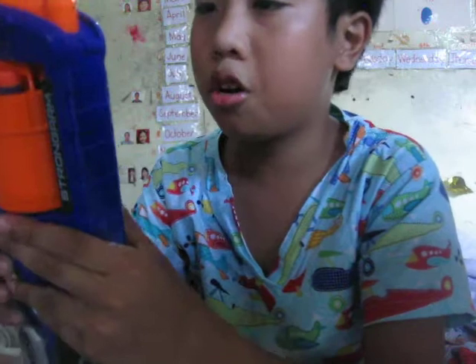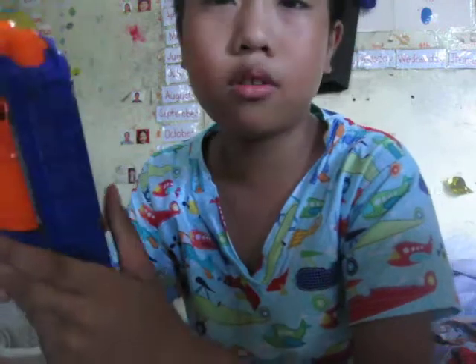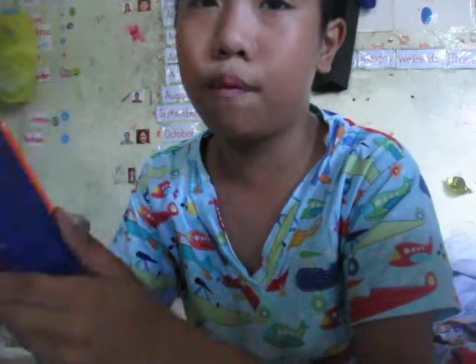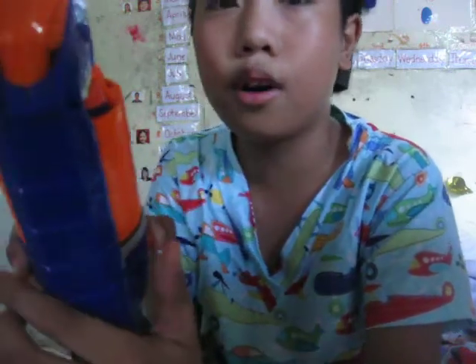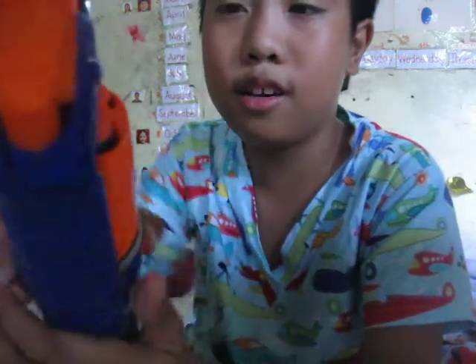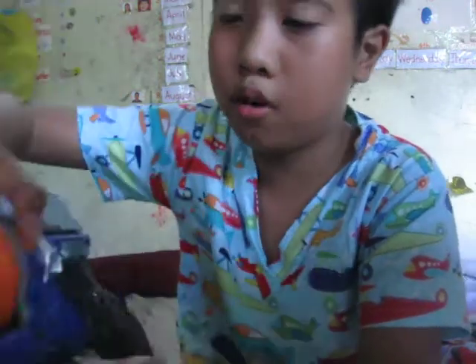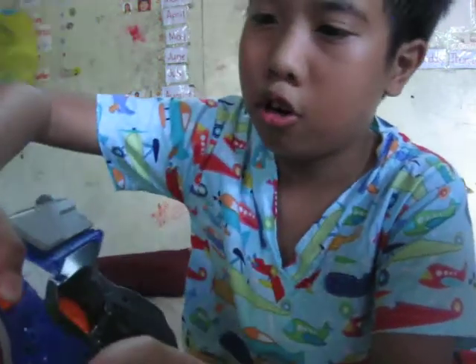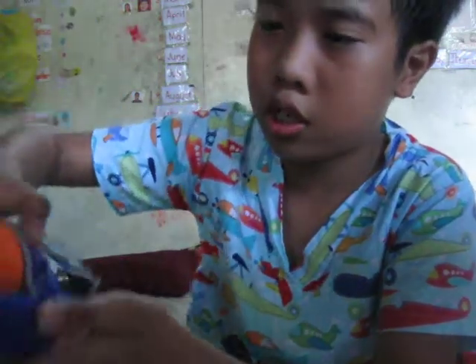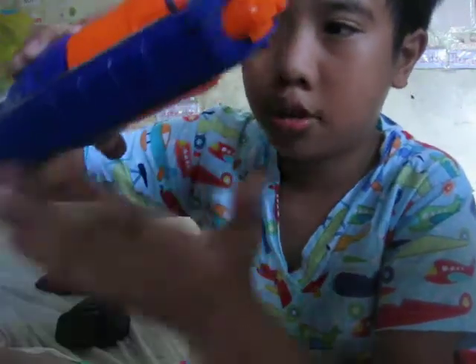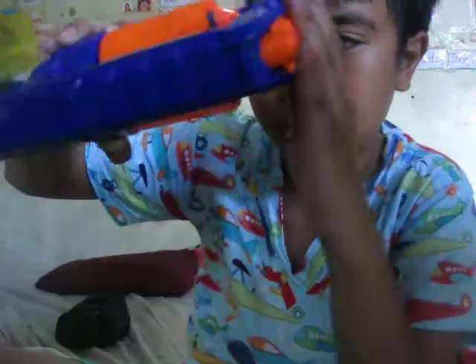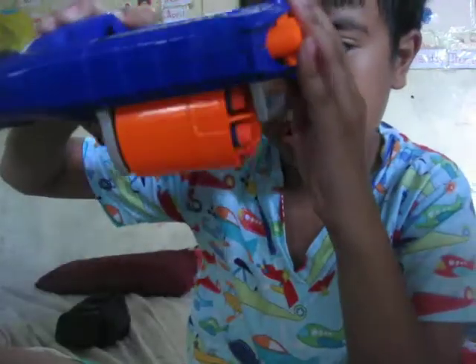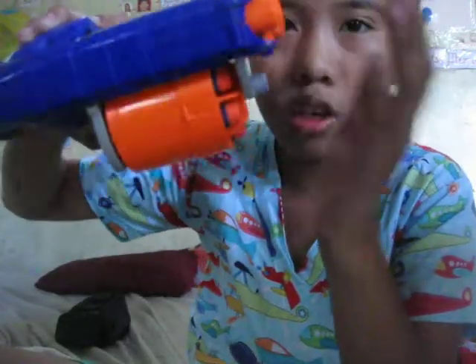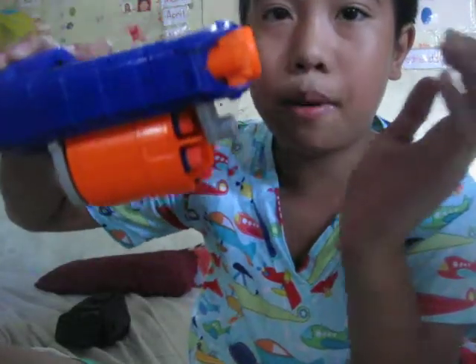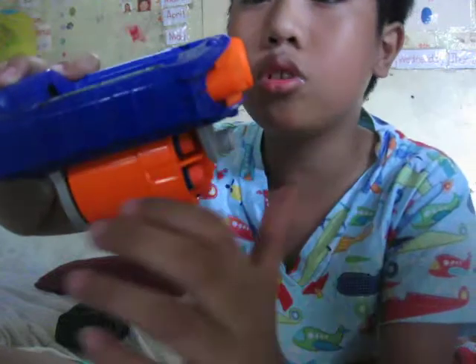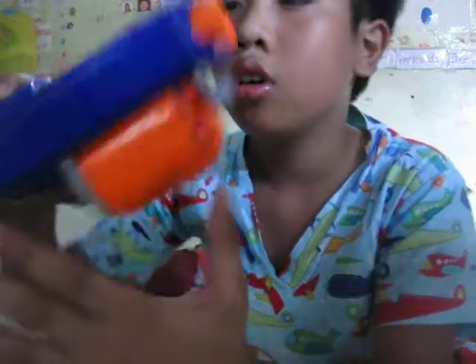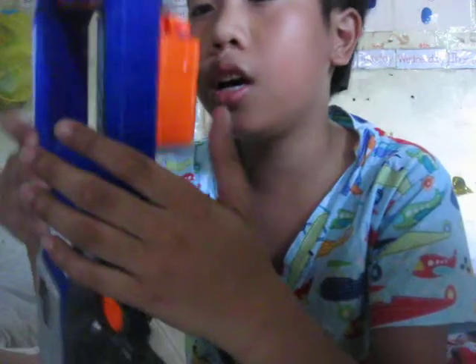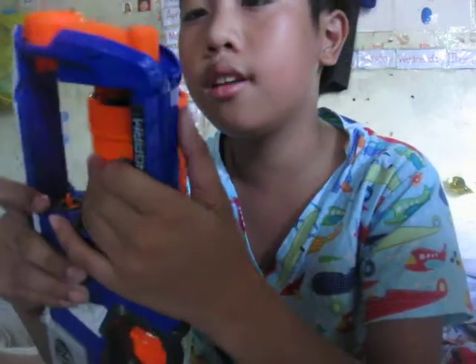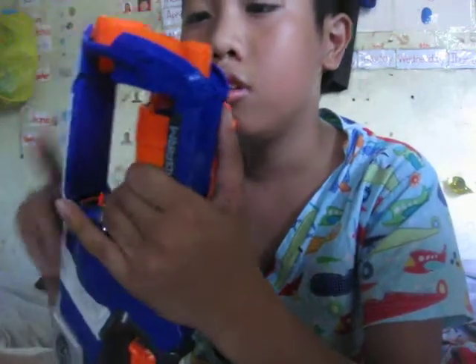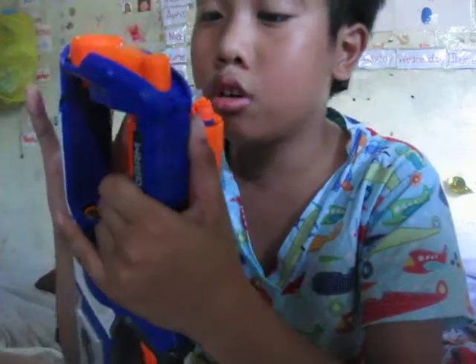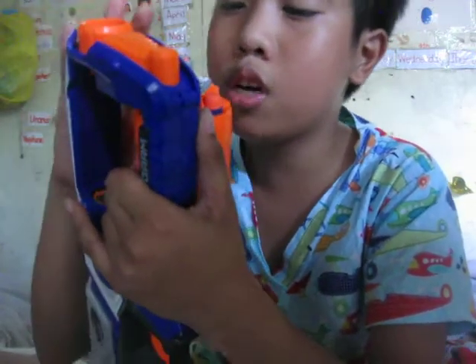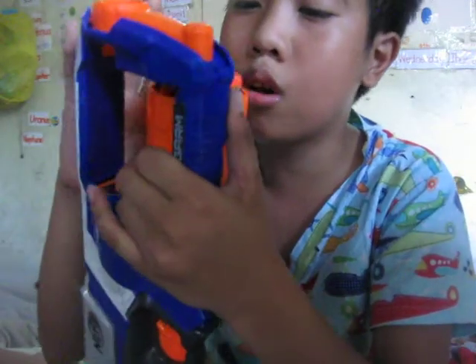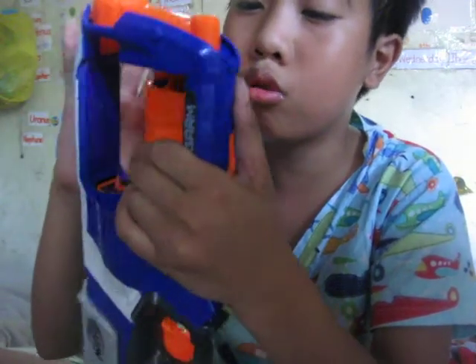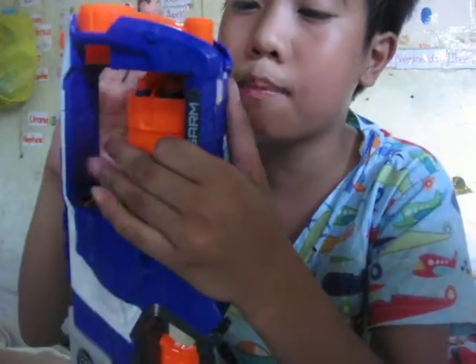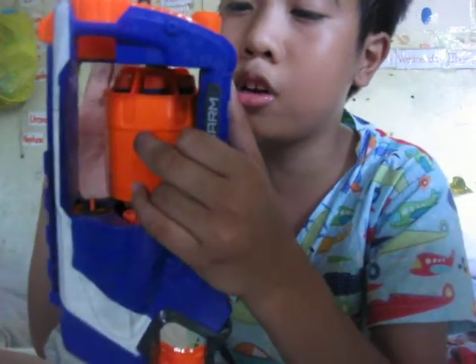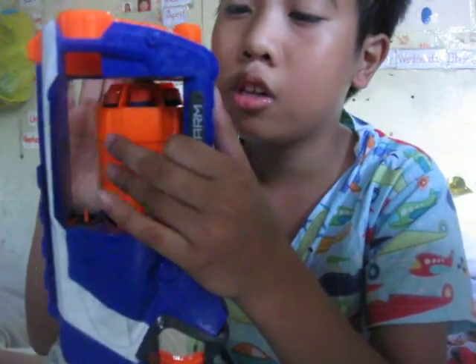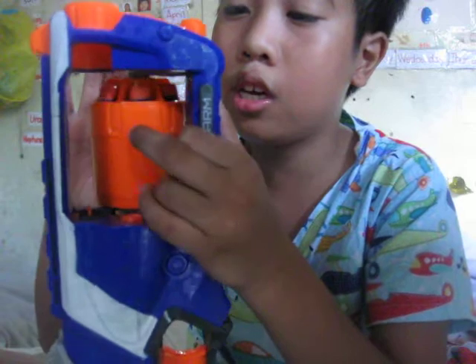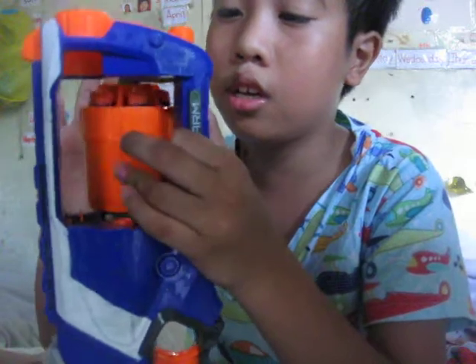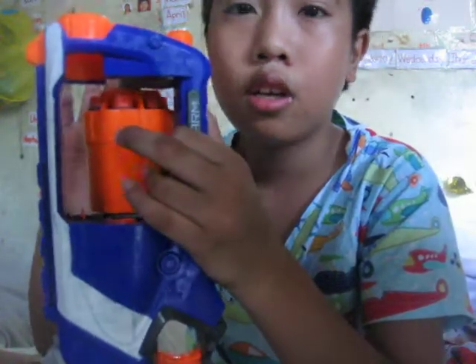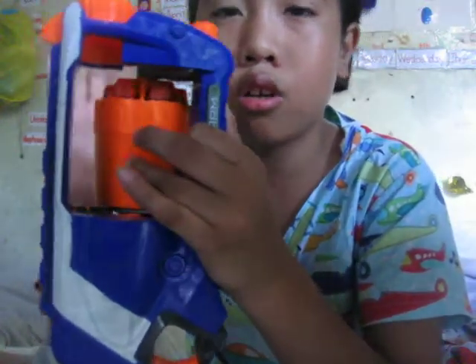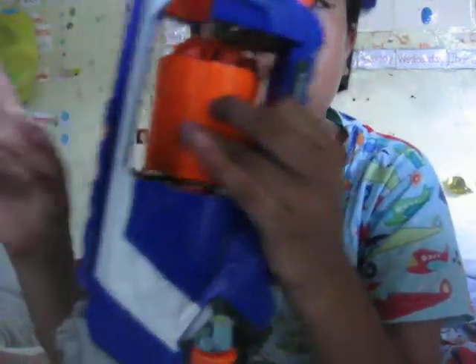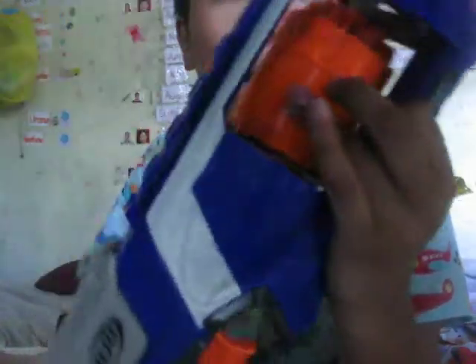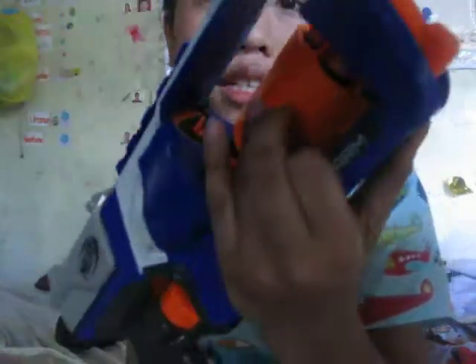And of course this revolver has a release right here, which is just pop it out. And there are two ways to put the barrel inside.